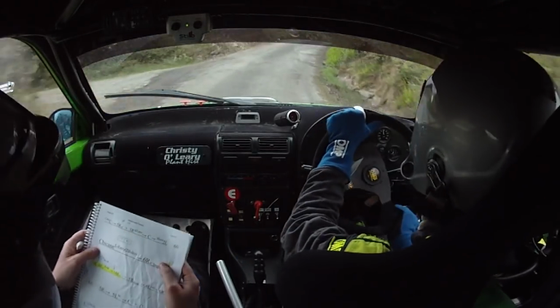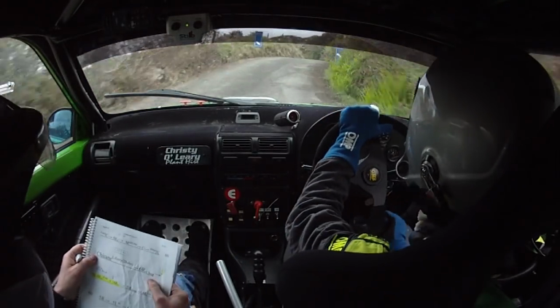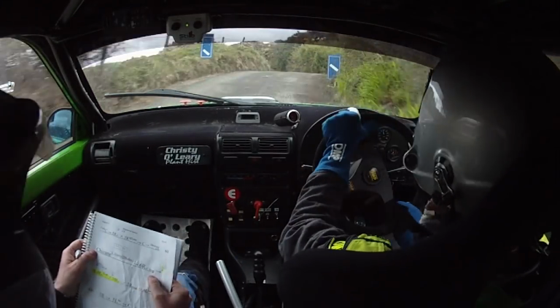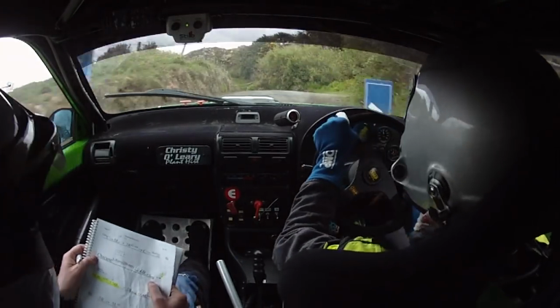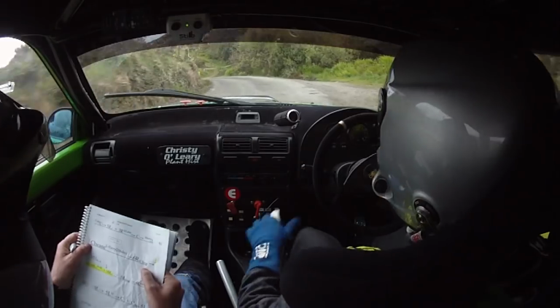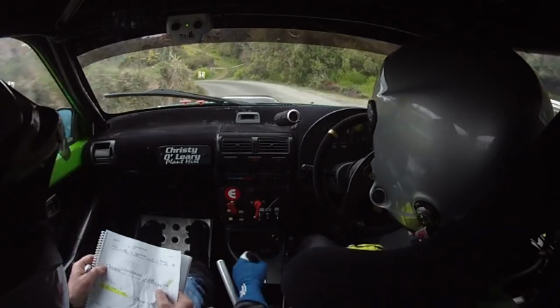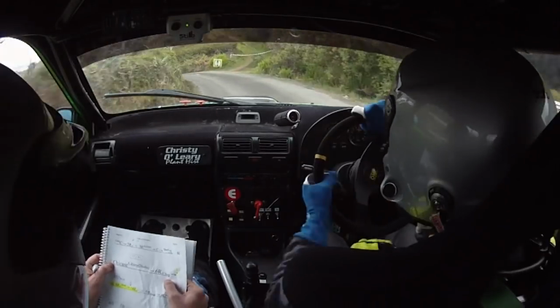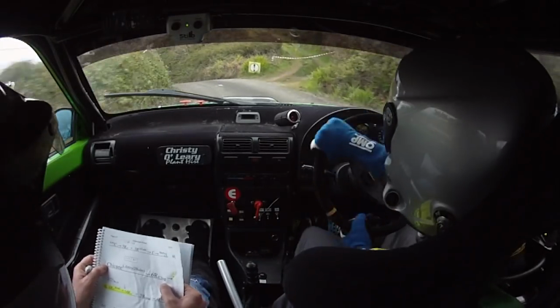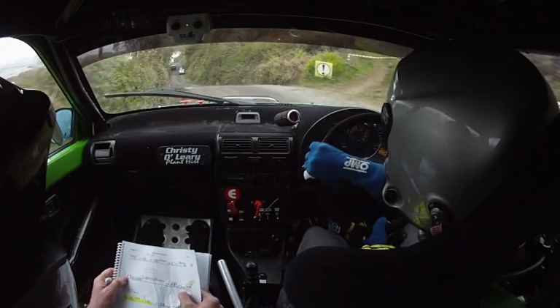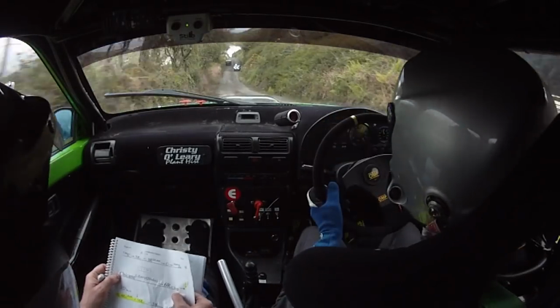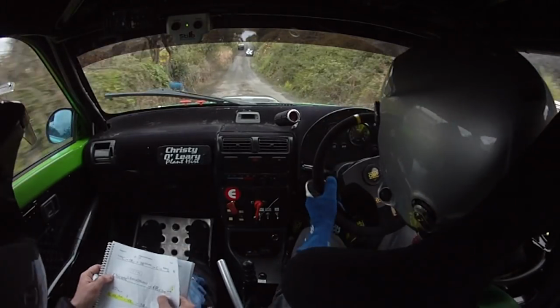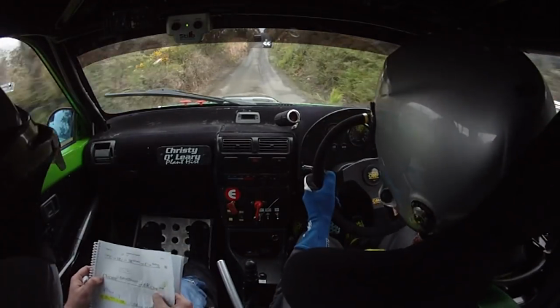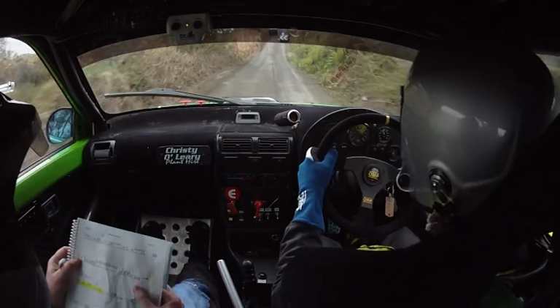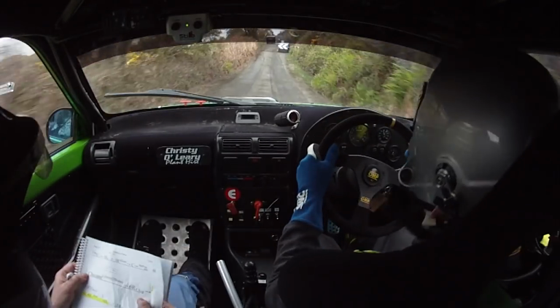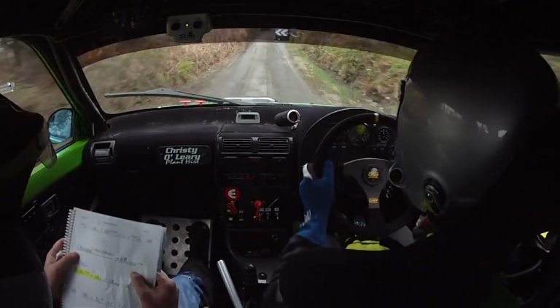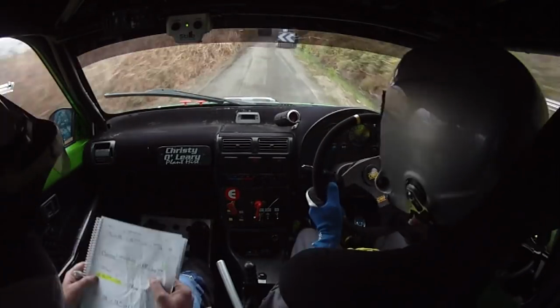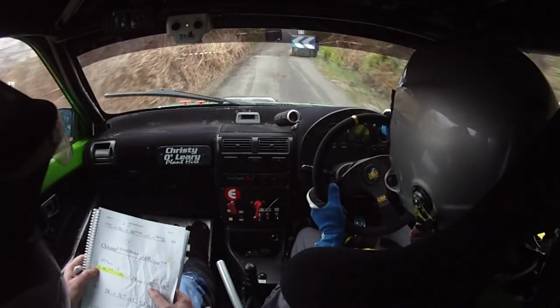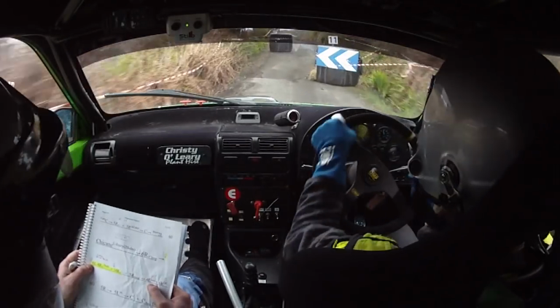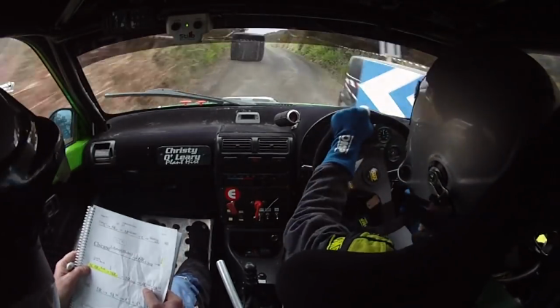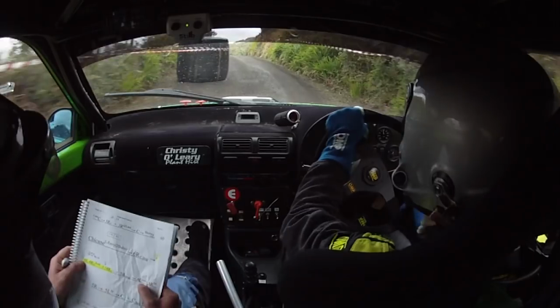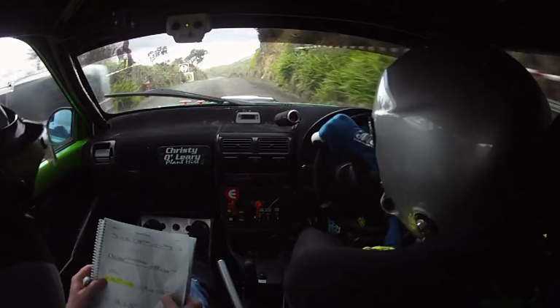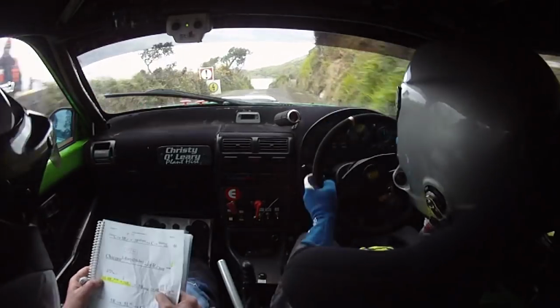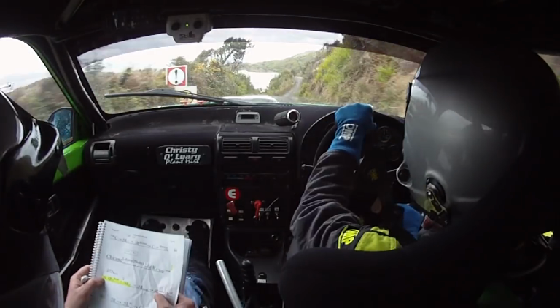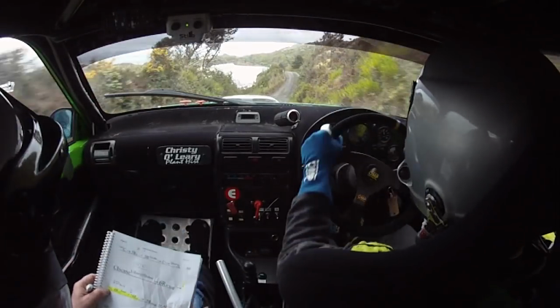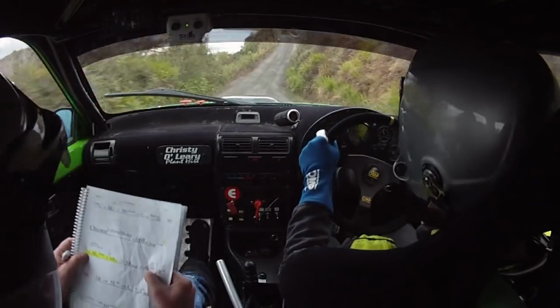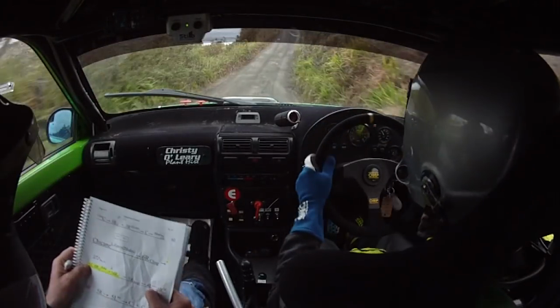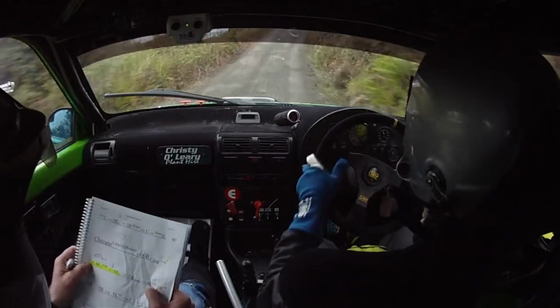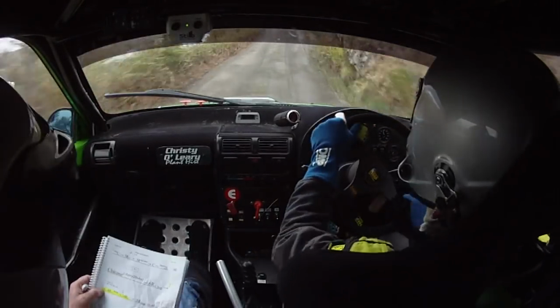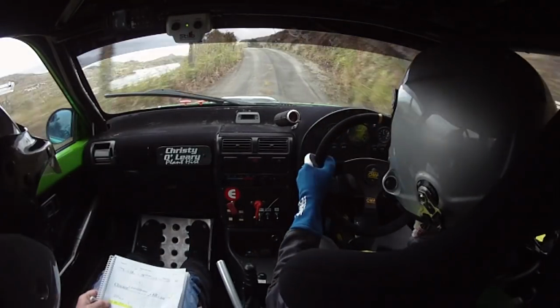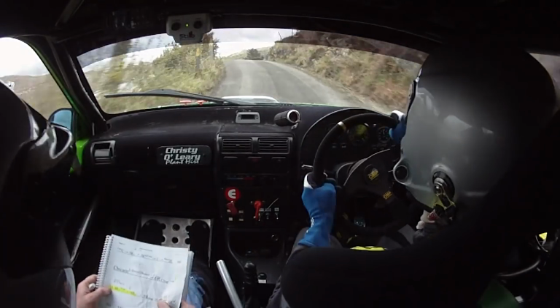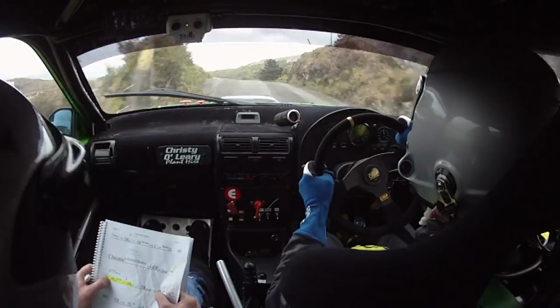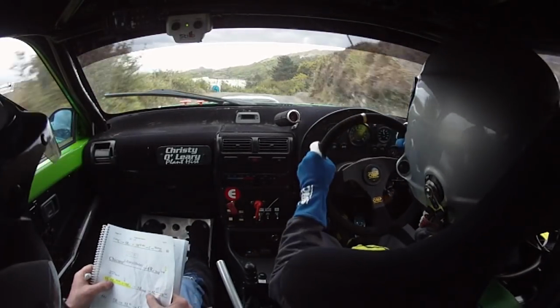And 3 right into crest, so on a 3 right down here into crest, into short 2 left. Then you have 60 chicane left entry 2 bales.